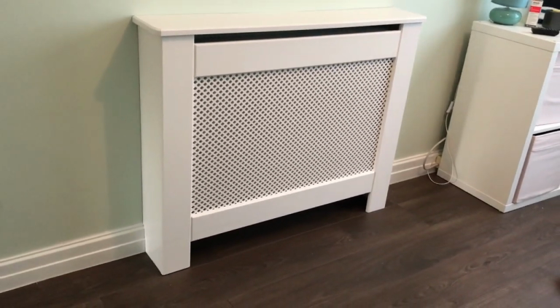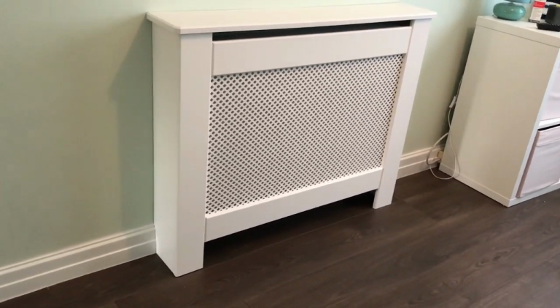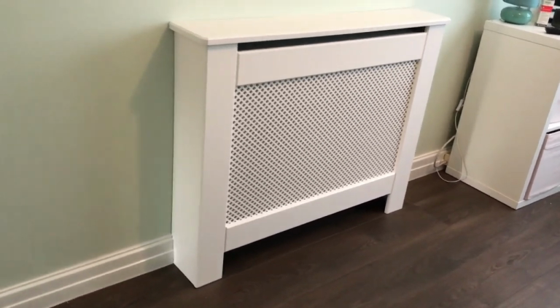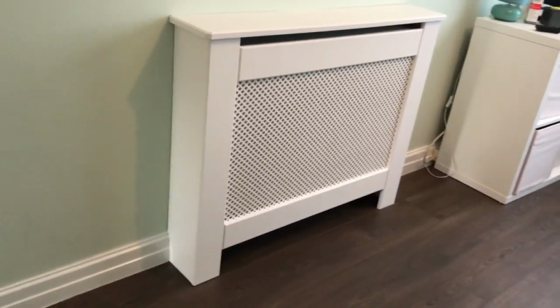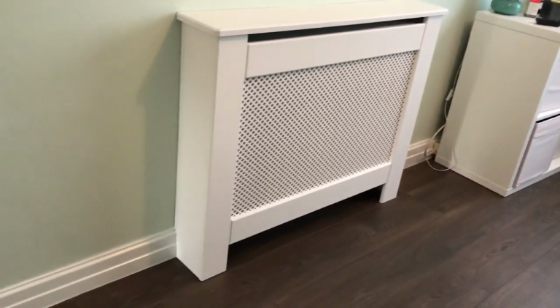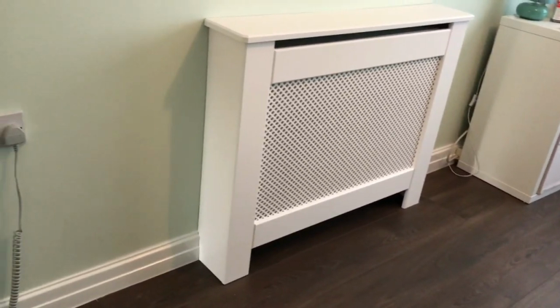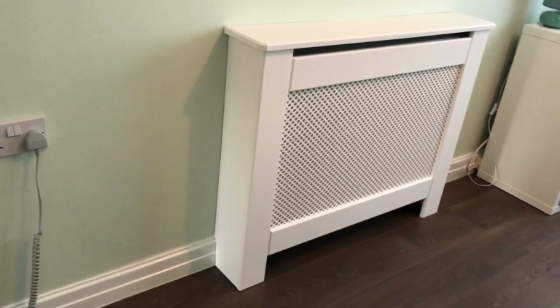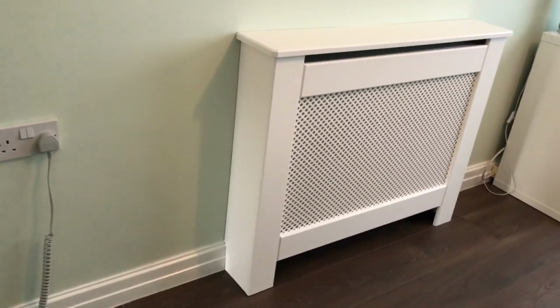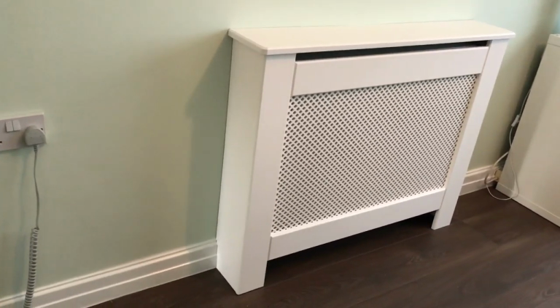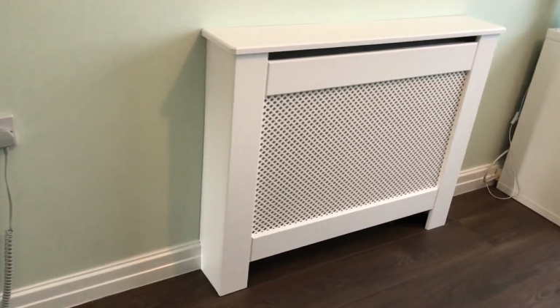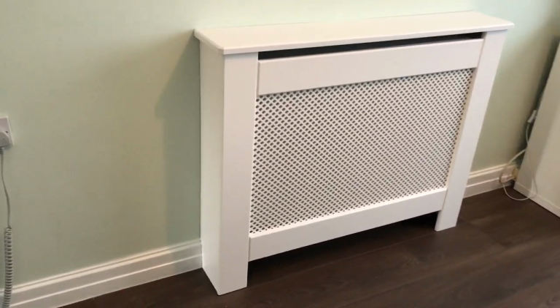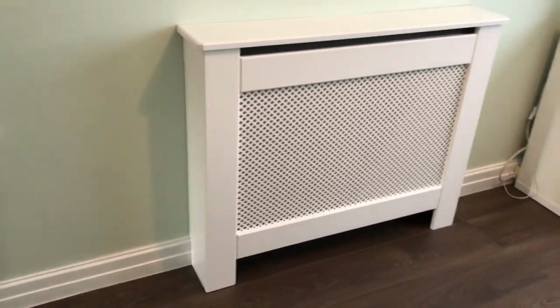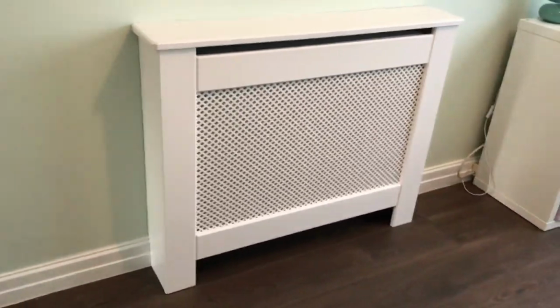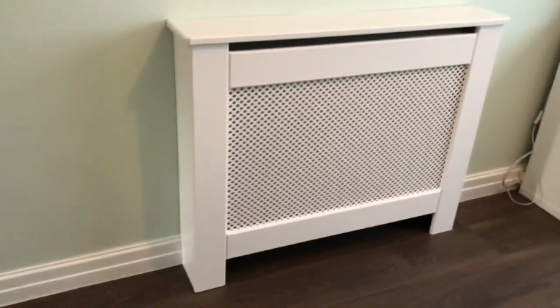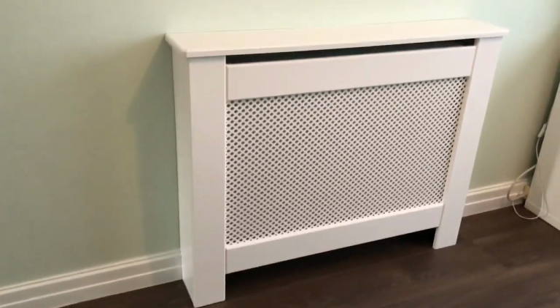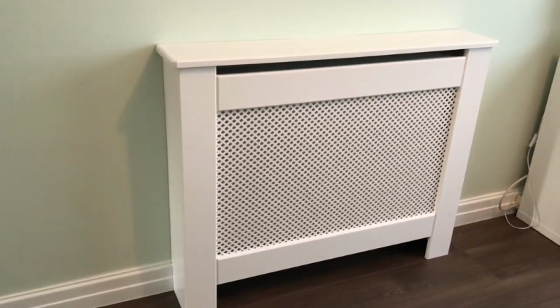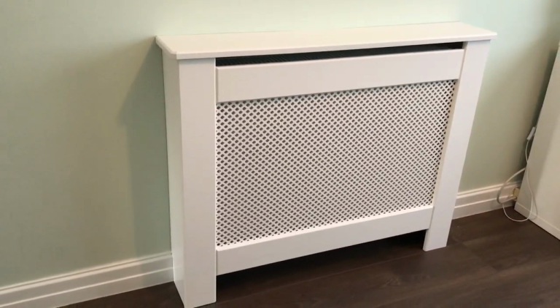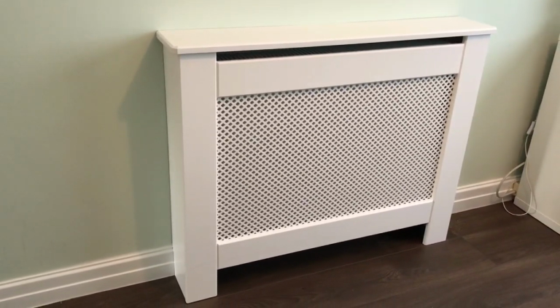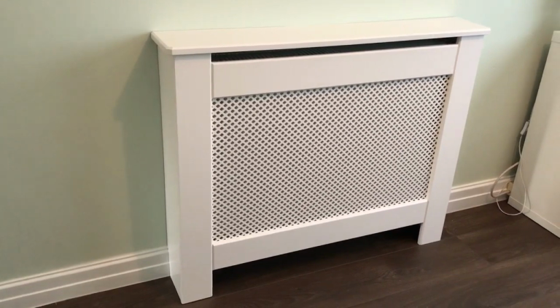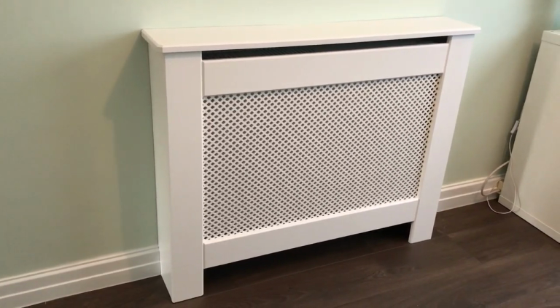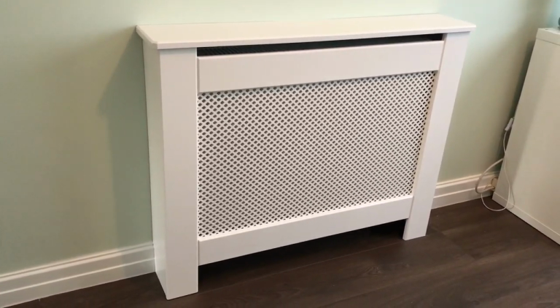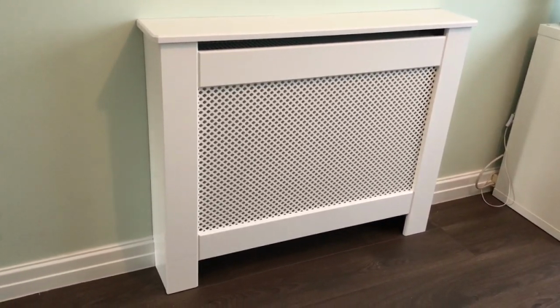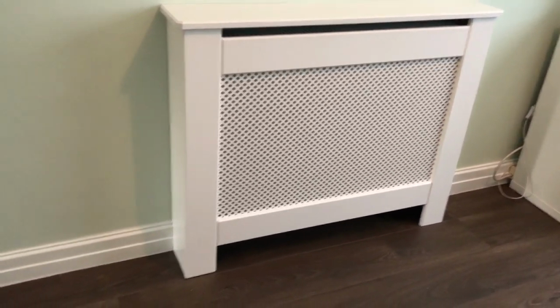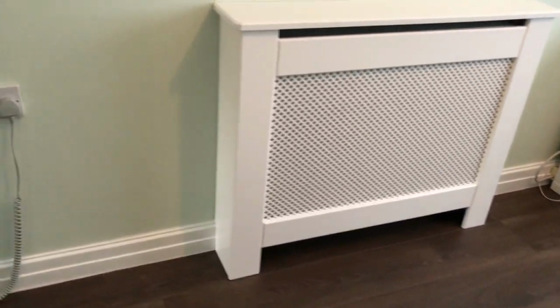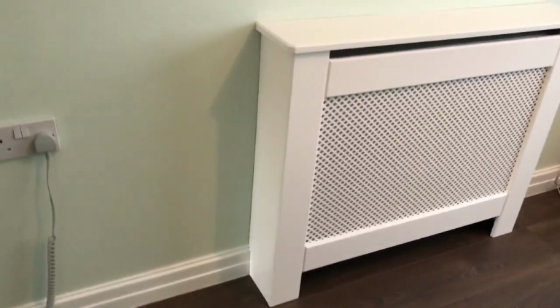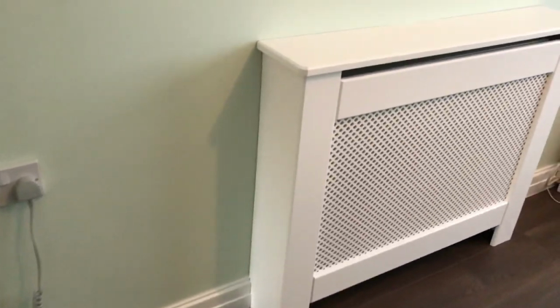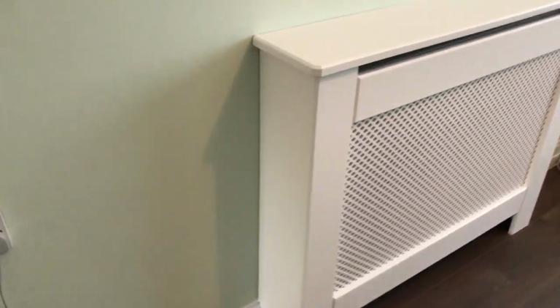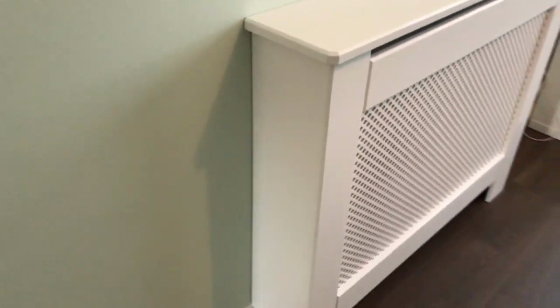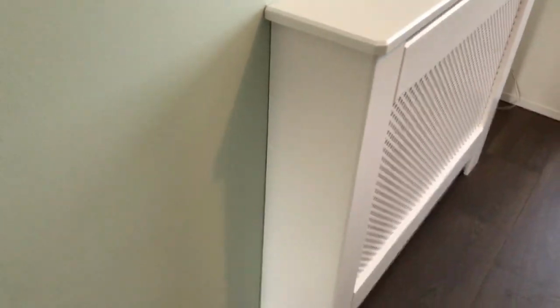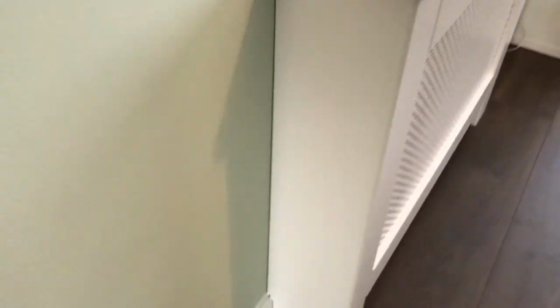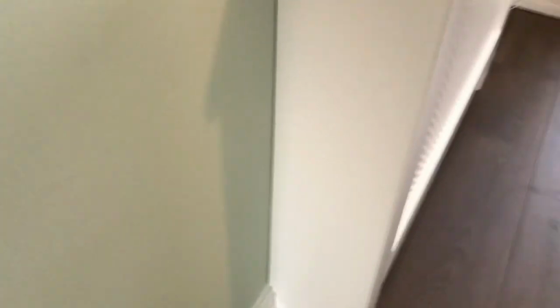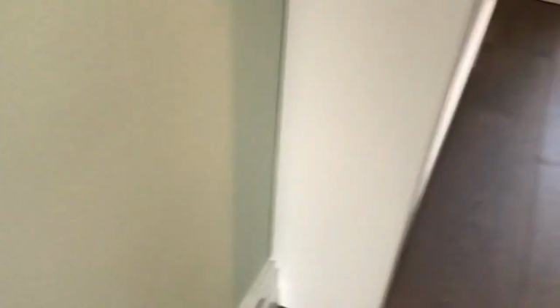In a previous video I showed you how to make this radiator cover, so in this video I'm going to show you how to fit it back to the wall and also how to scribe it over the skirting boards to give it a nice neat finish.